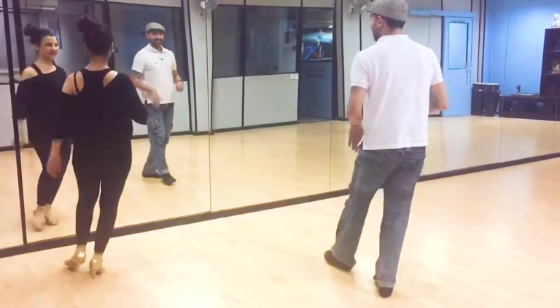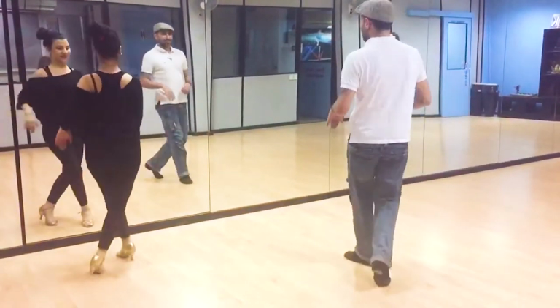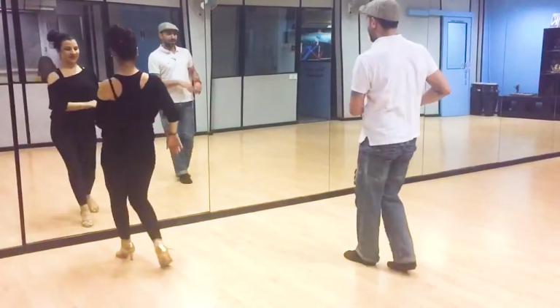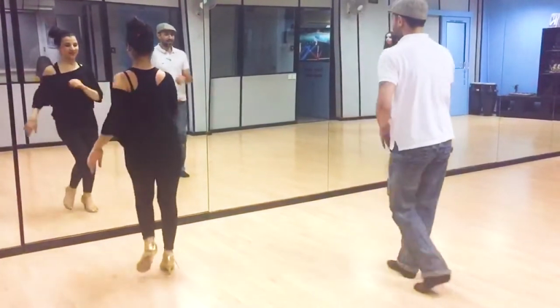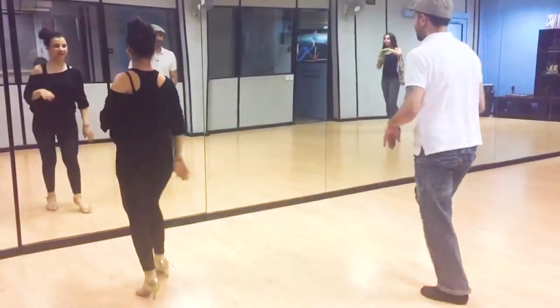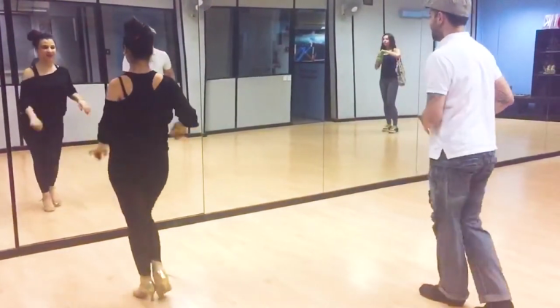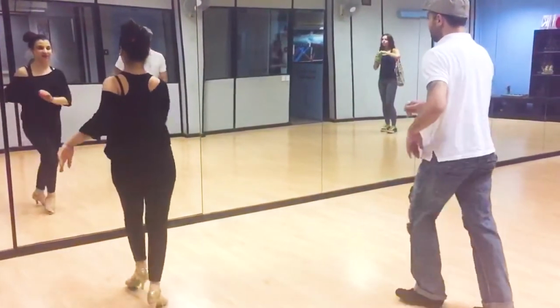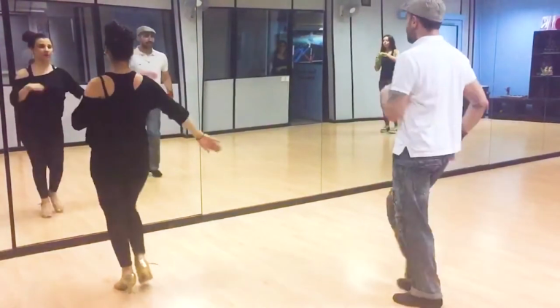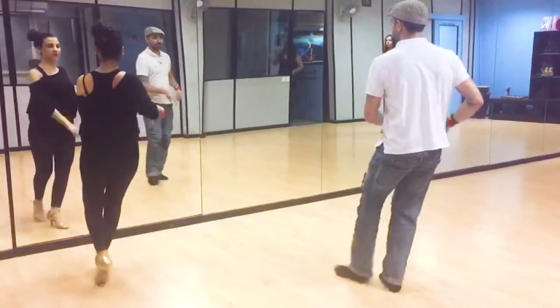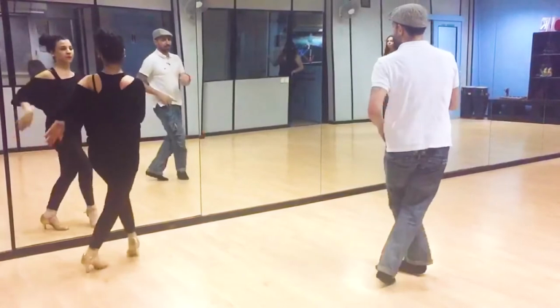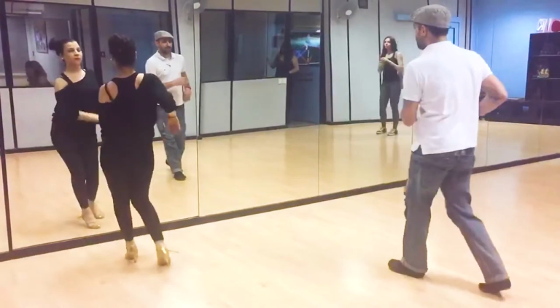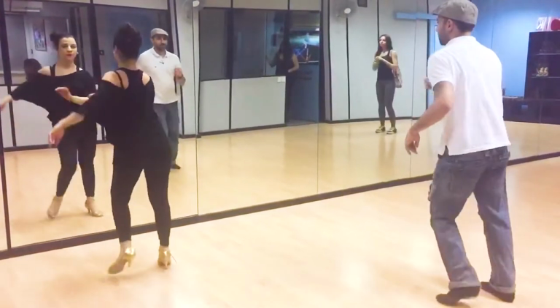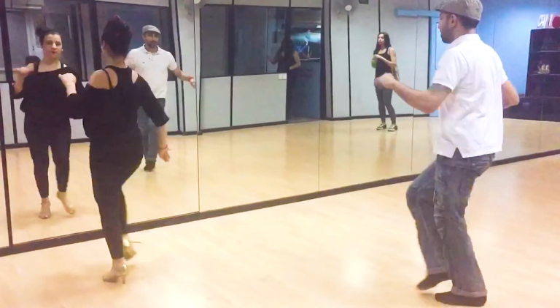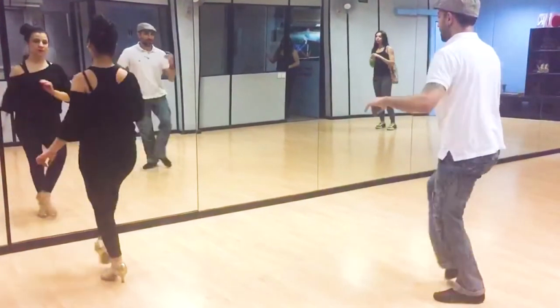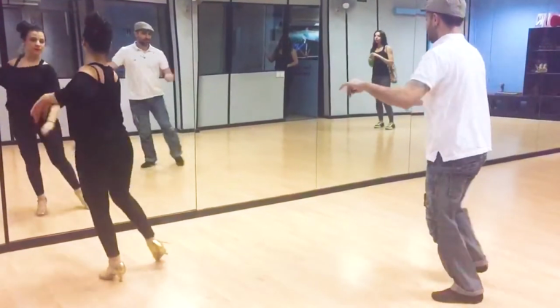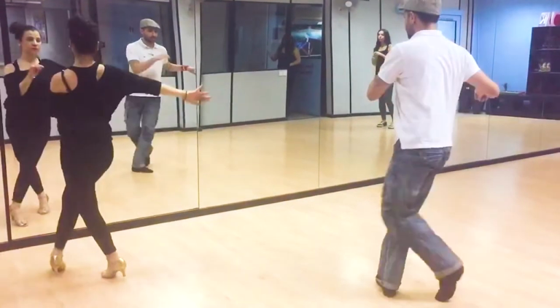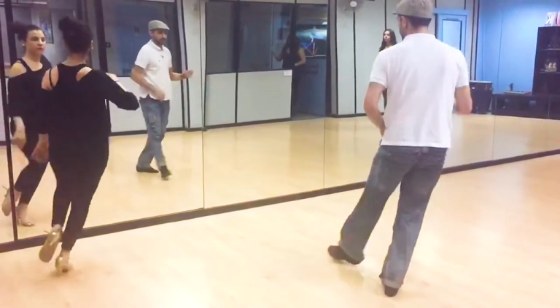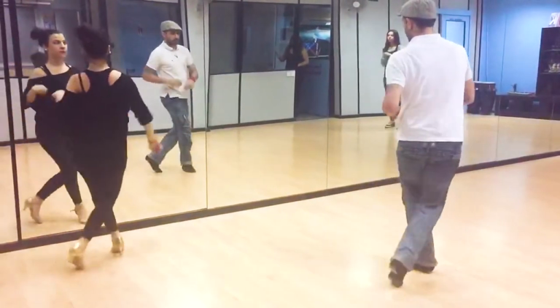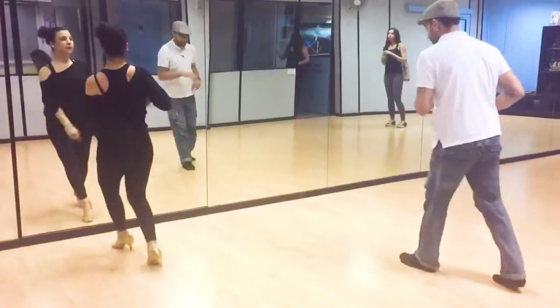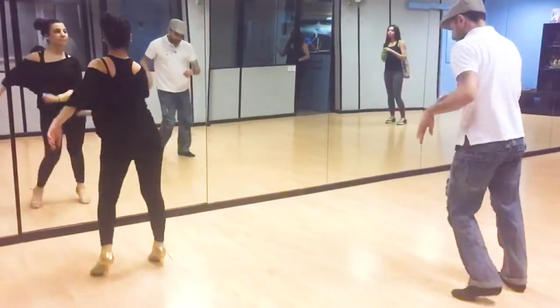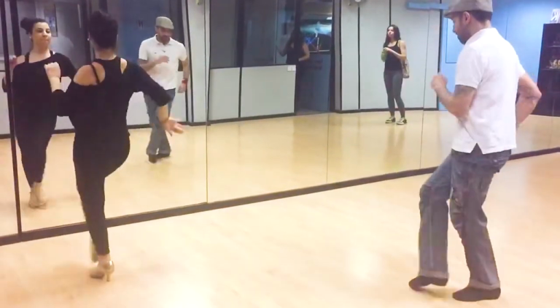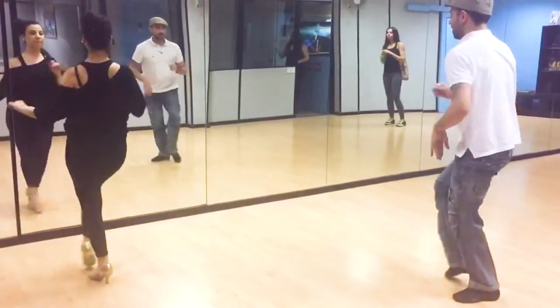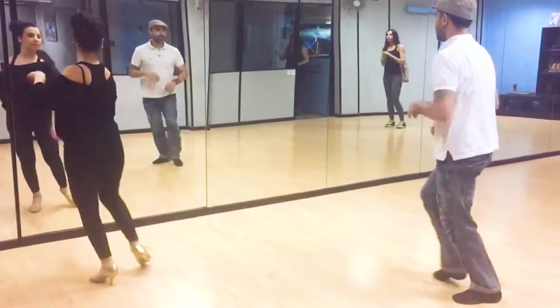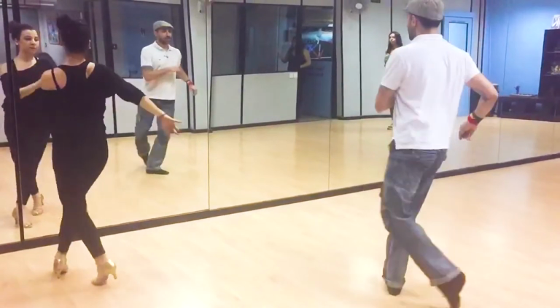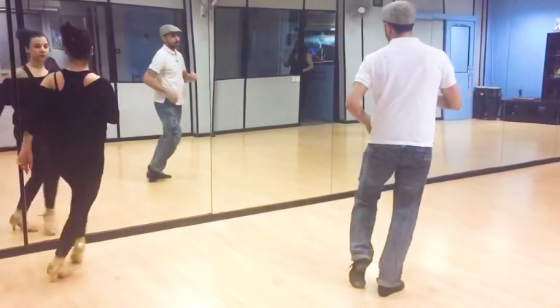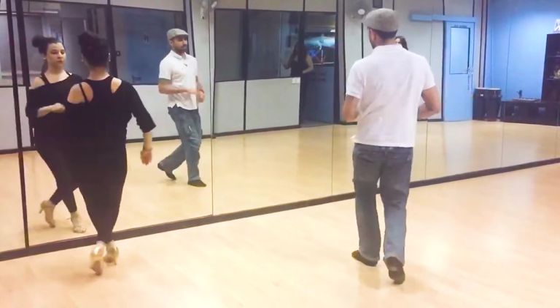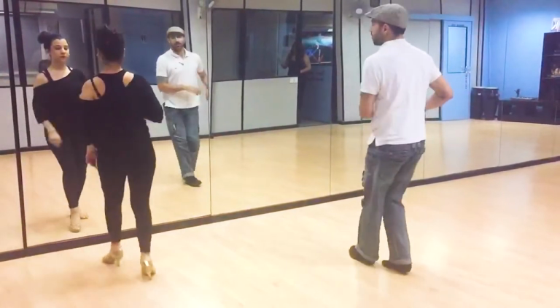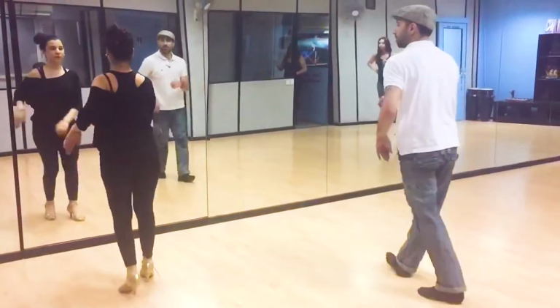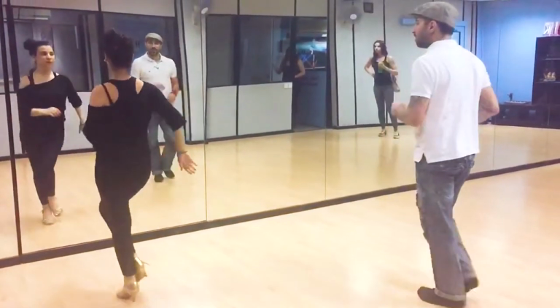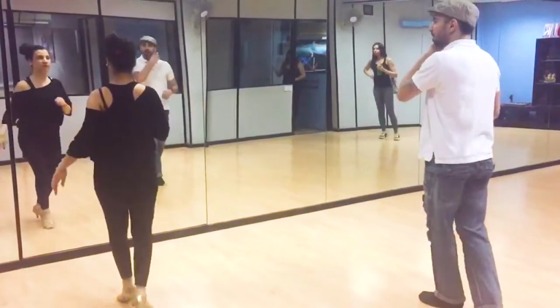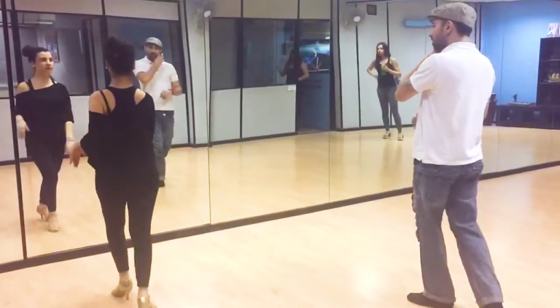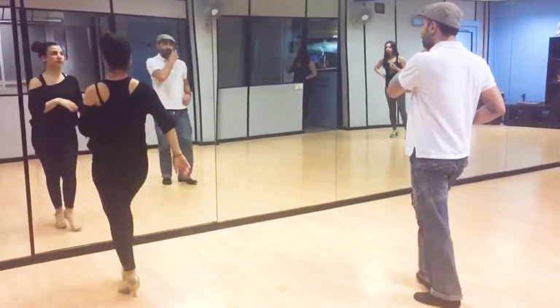A little bit faster. Here we go, two times. One, two, three, five, six, seven. One, two, three, five, six, seven, and back, and back to slow.